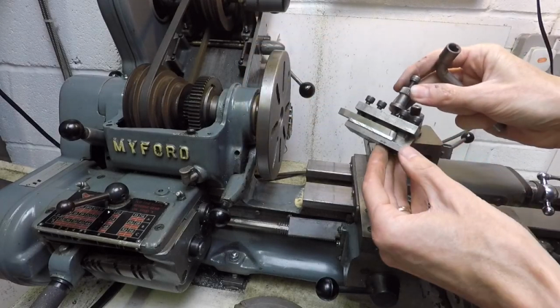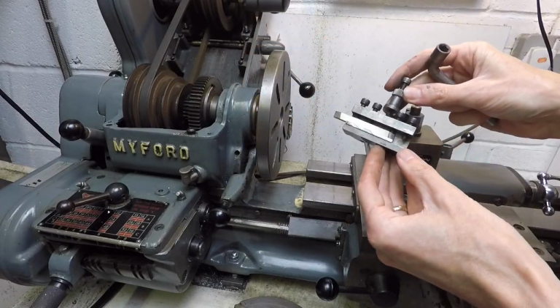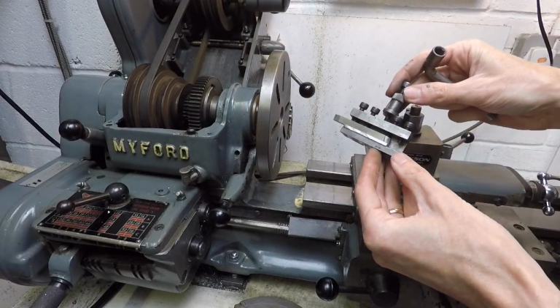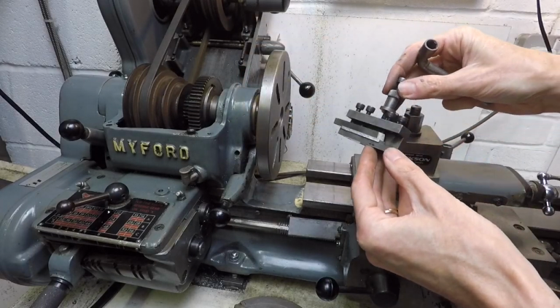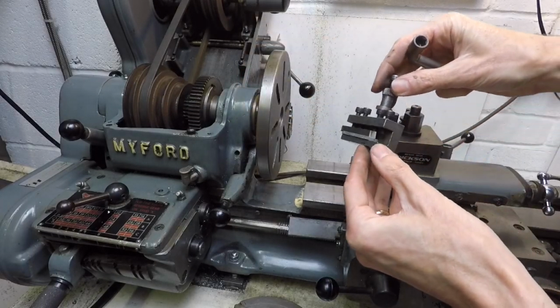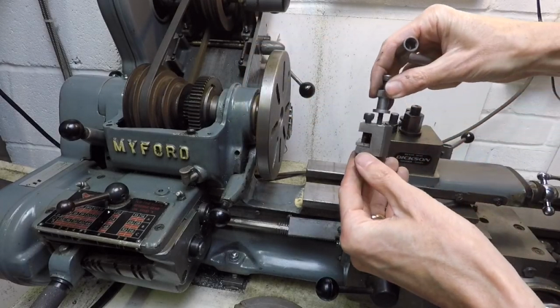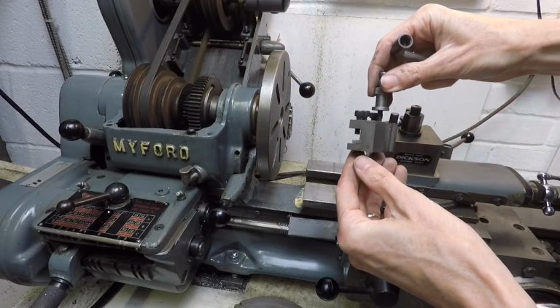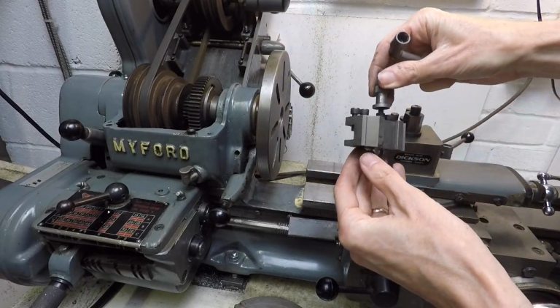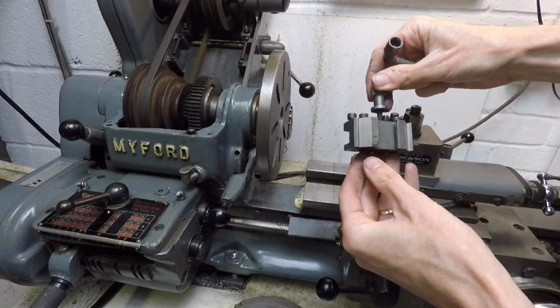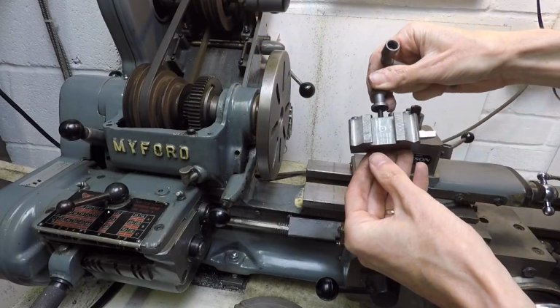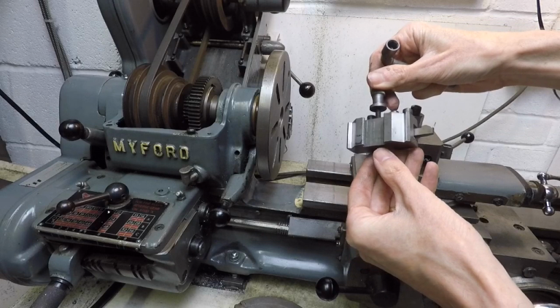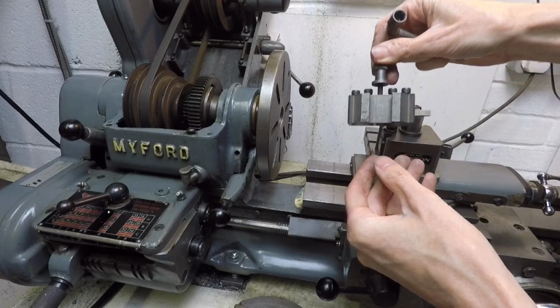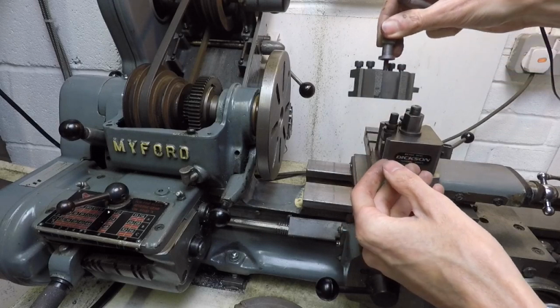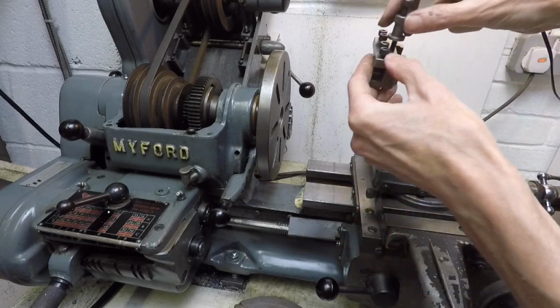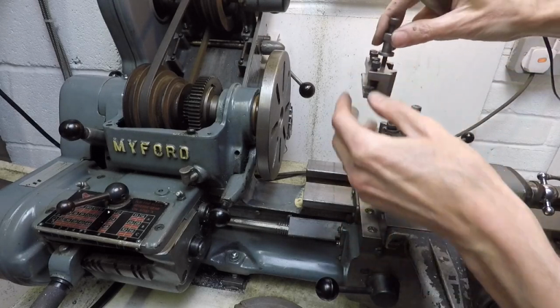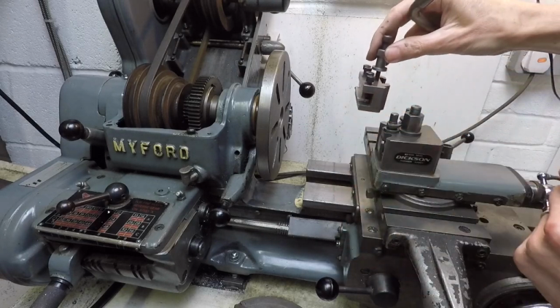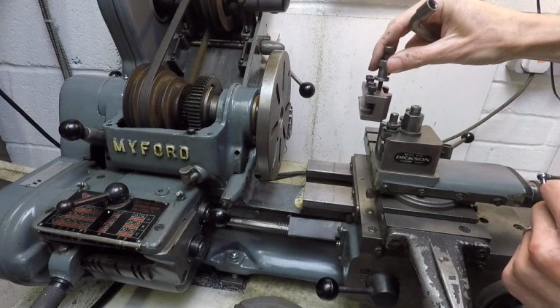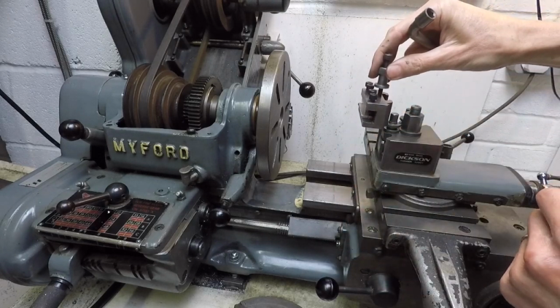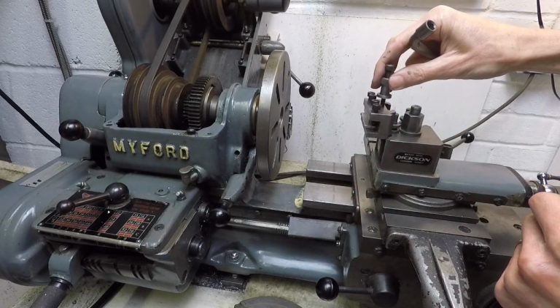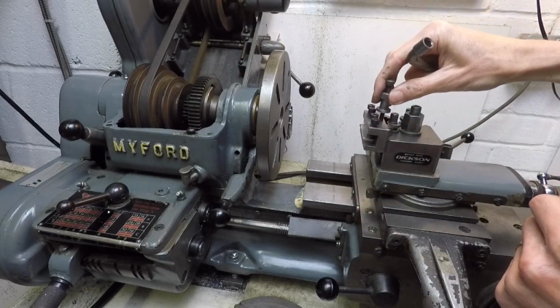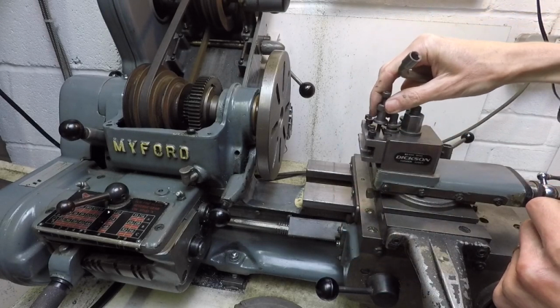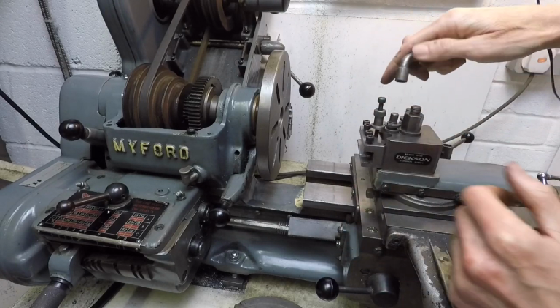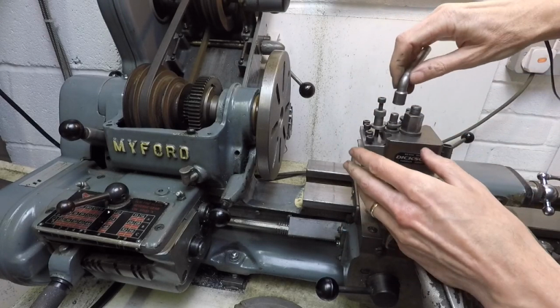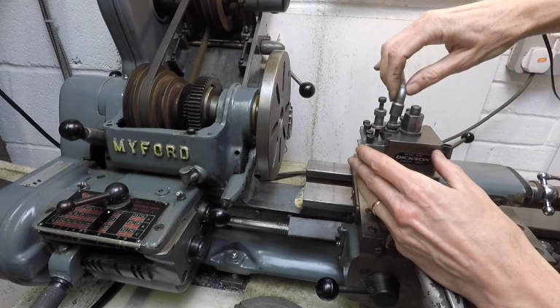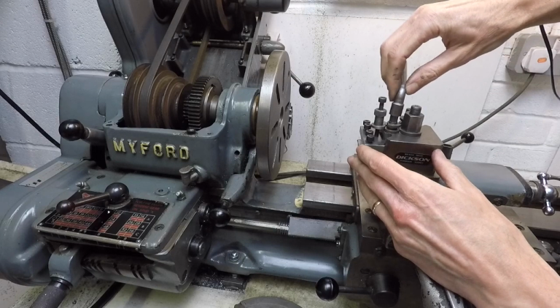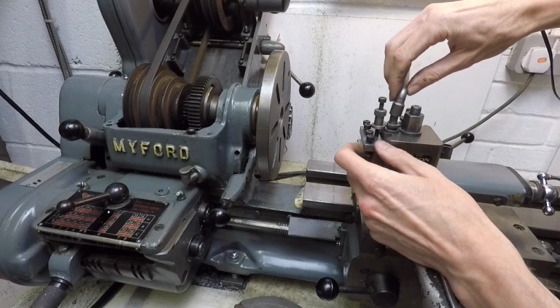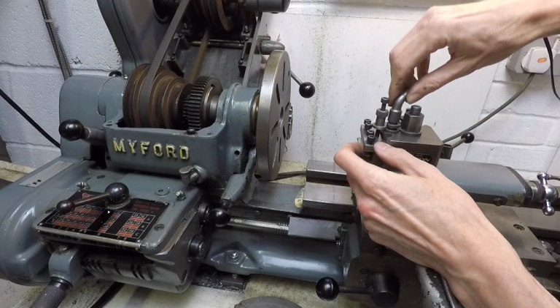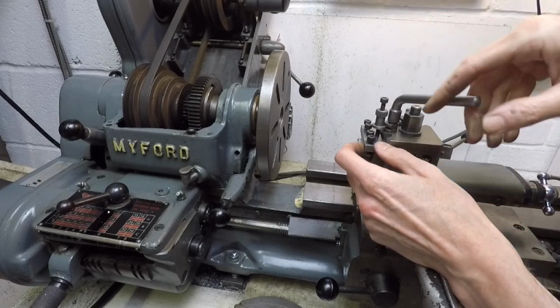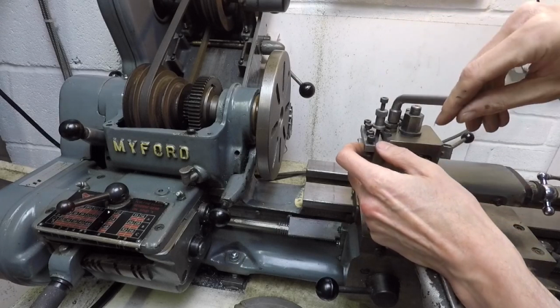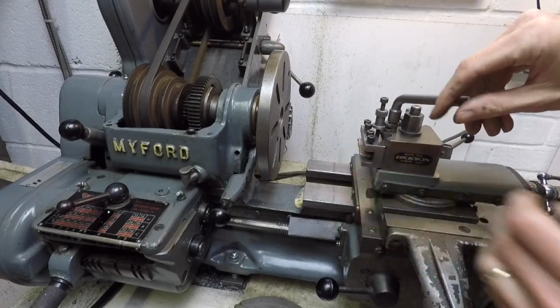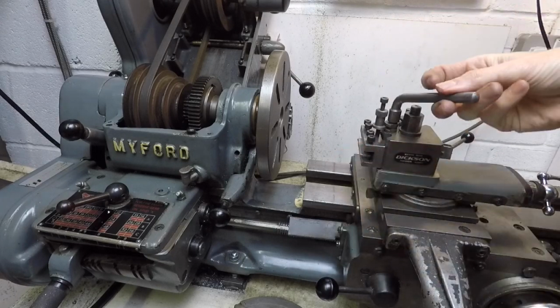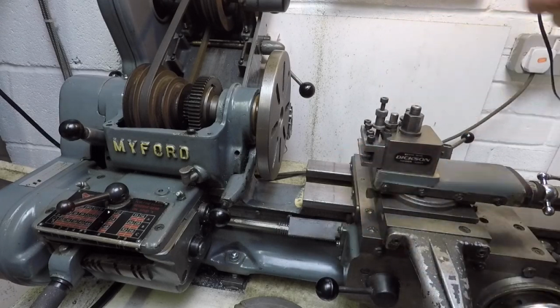Here's one of the quick change tool holders — just have a little look at how that works. It's height adjustable. You simply slide it into place like that and with this Allen key gently tighten it up.